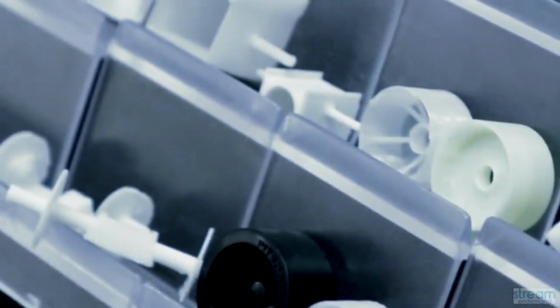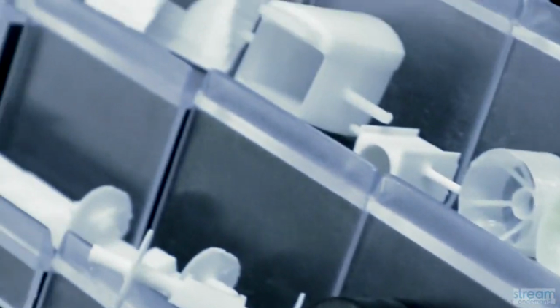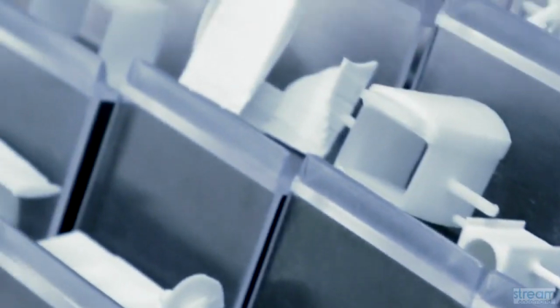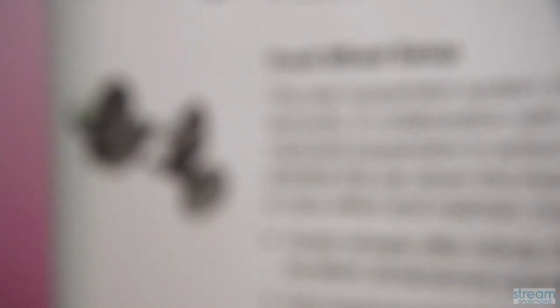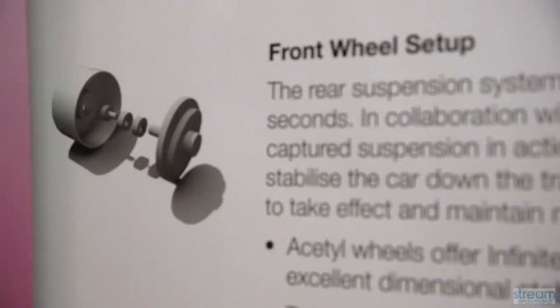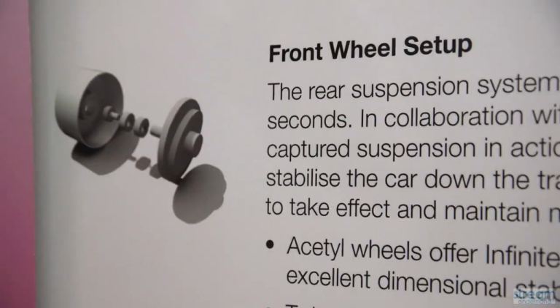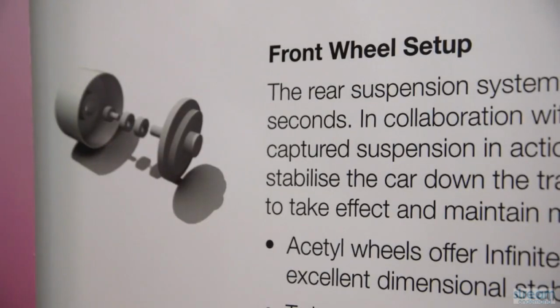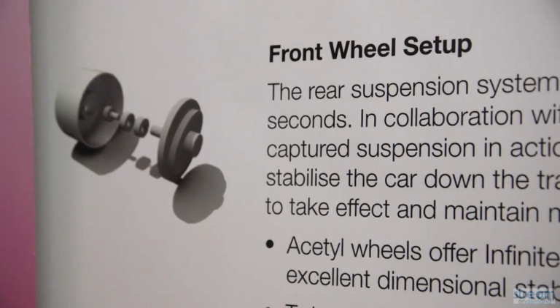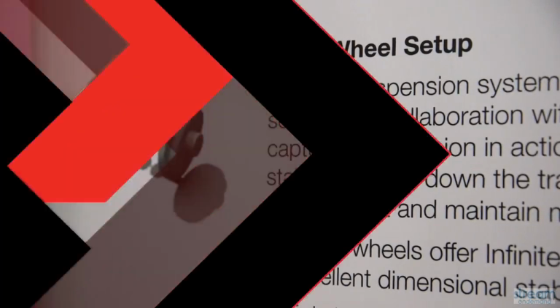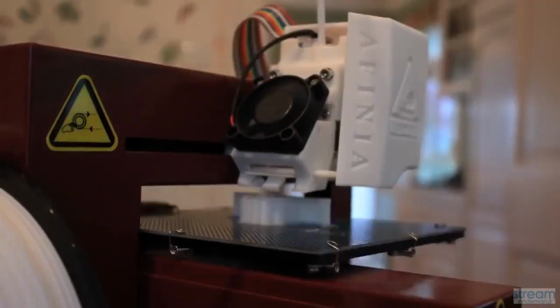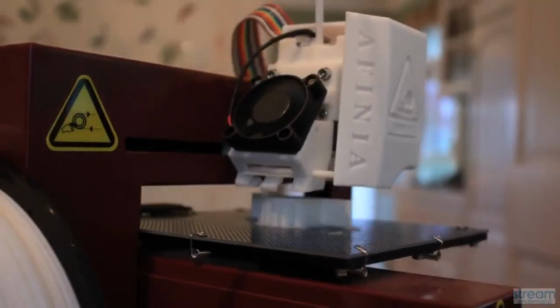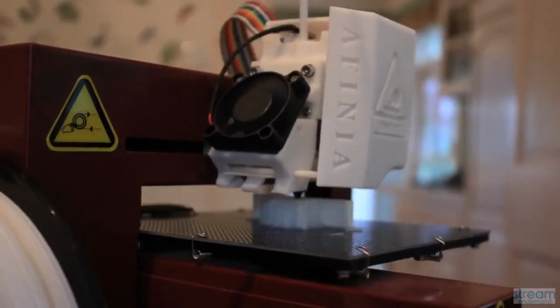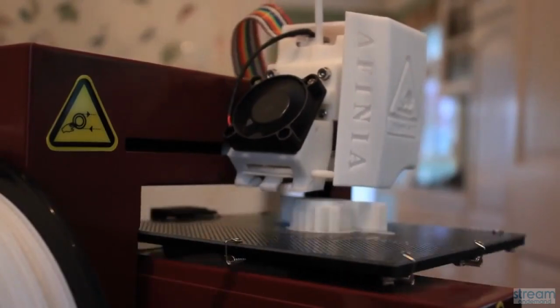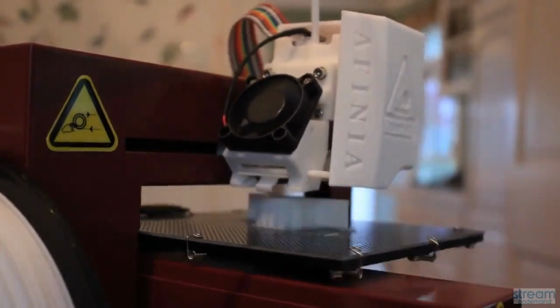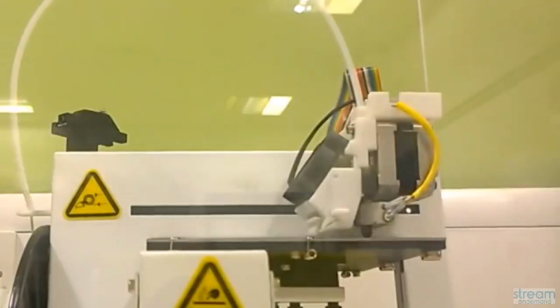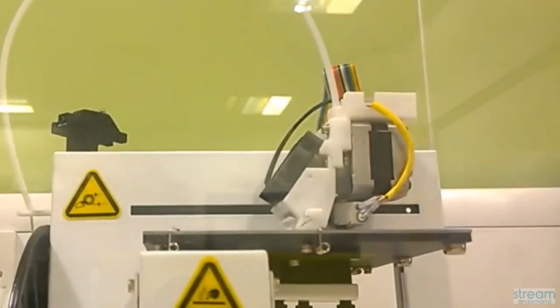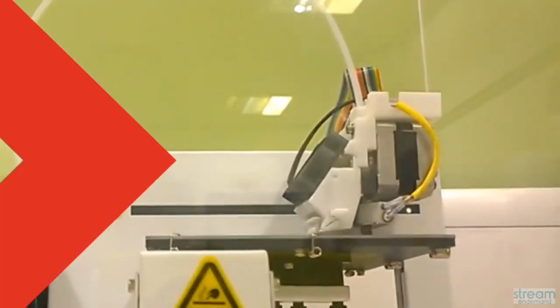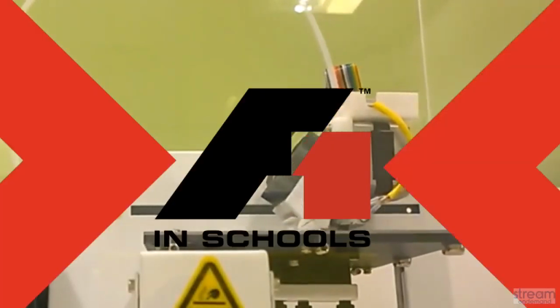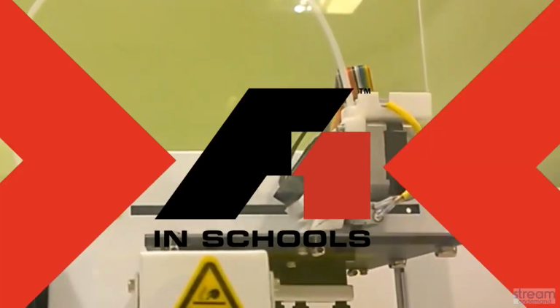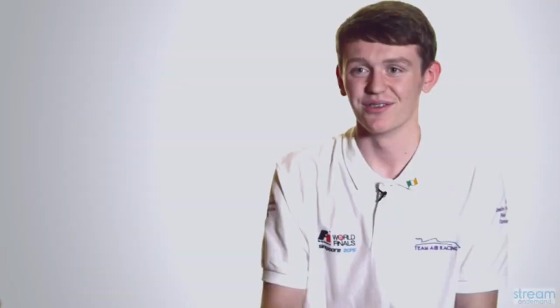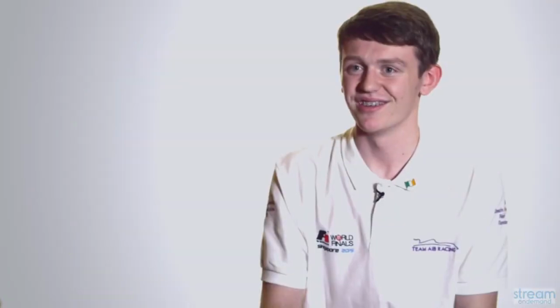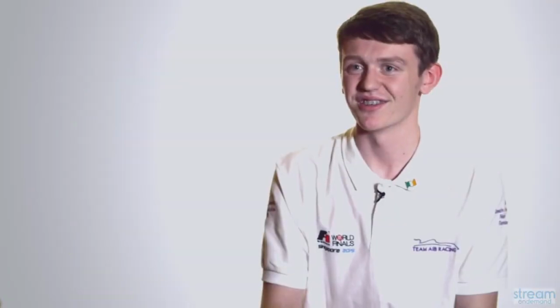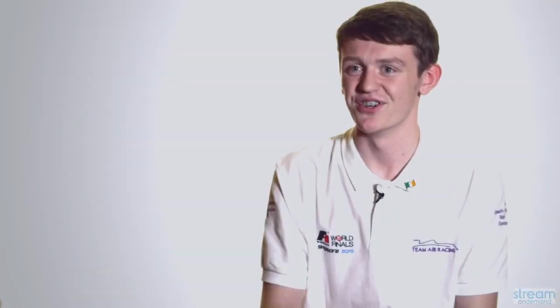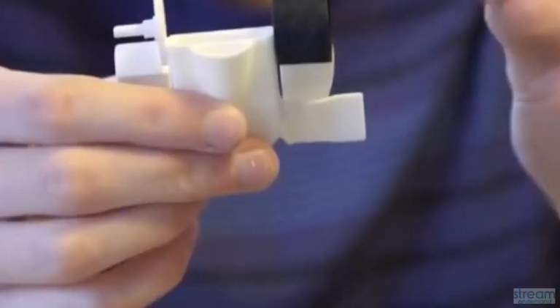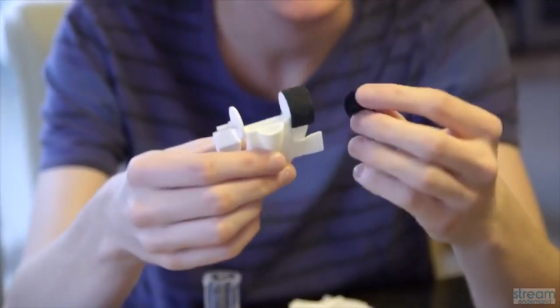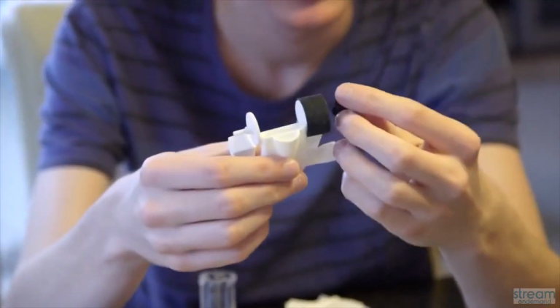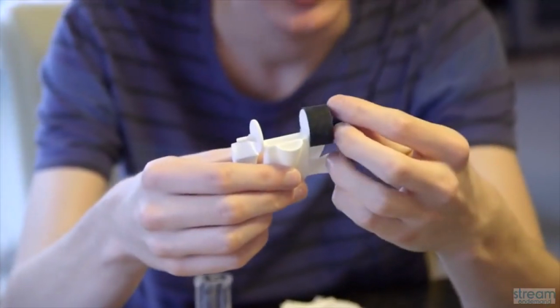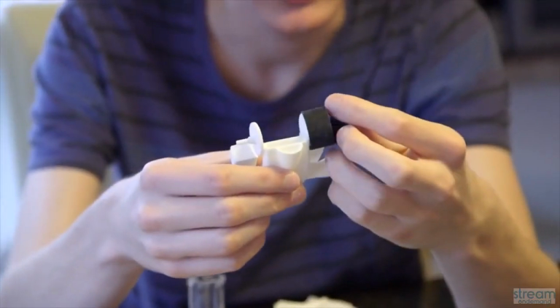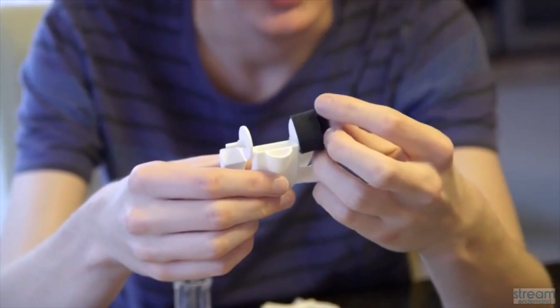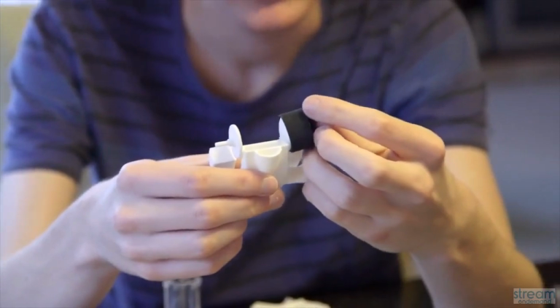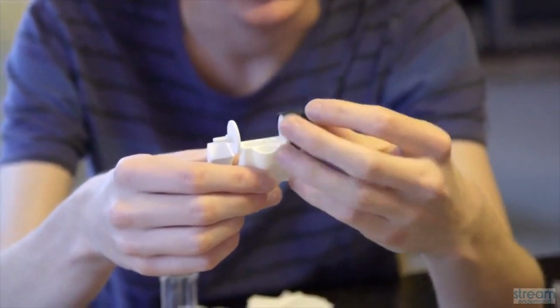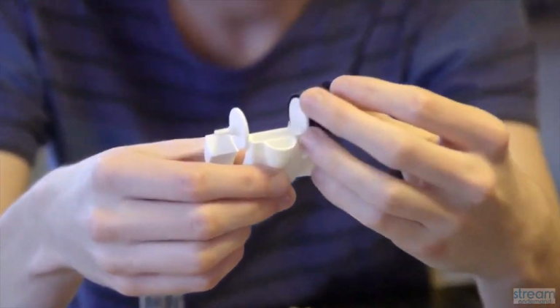There were a number of manufacturing methods that we looked at, such as 3D printing stainless steel with stainless steel filament, but obviously that's not very cheap. The material that we ended up using for our wheels was acetal.